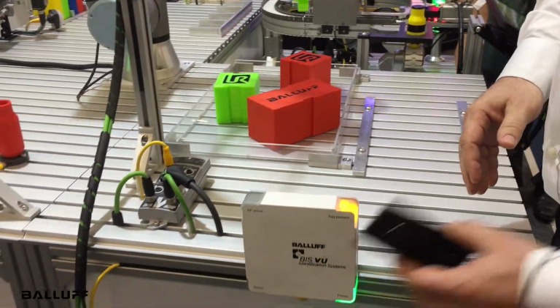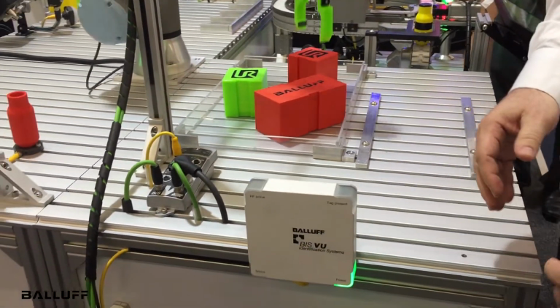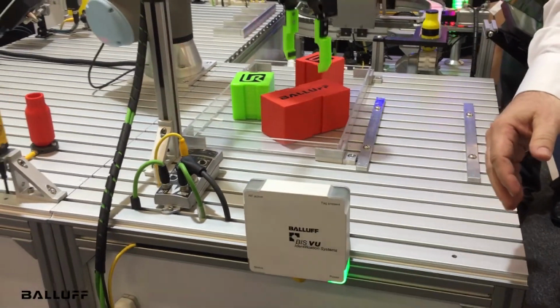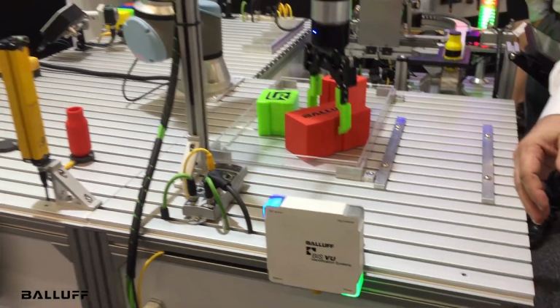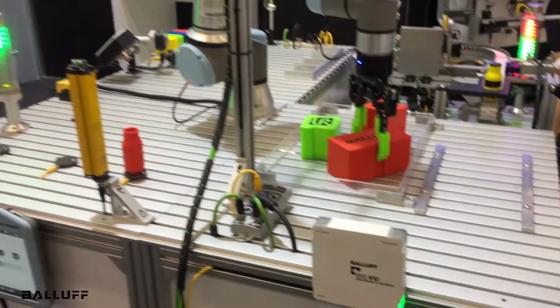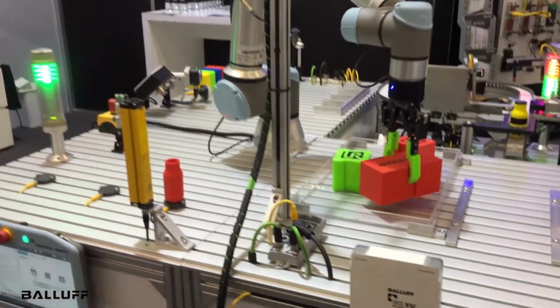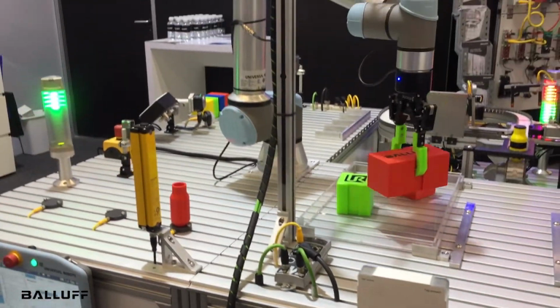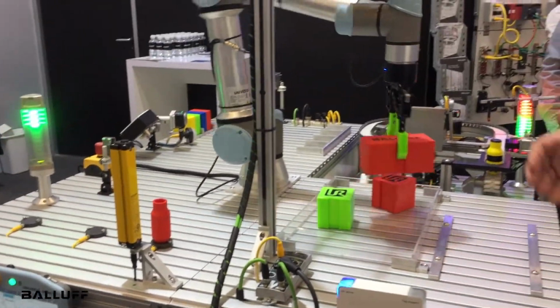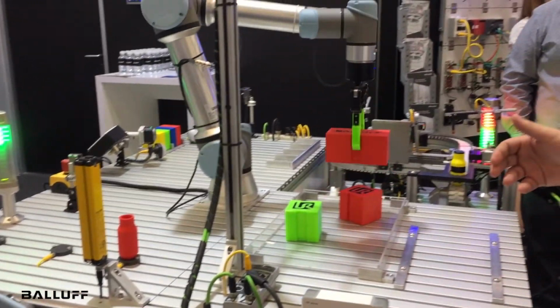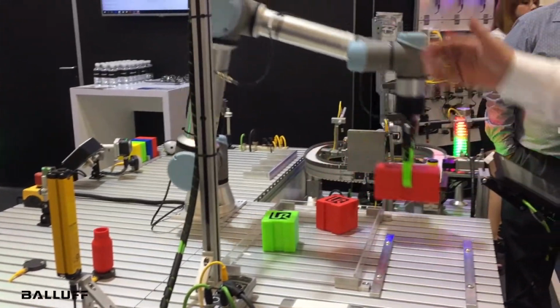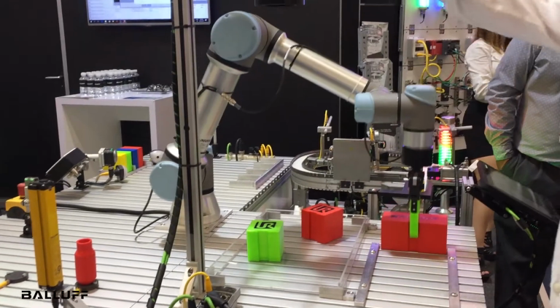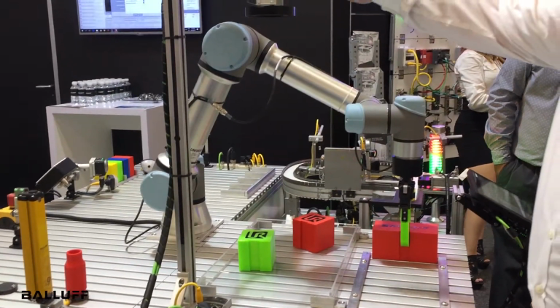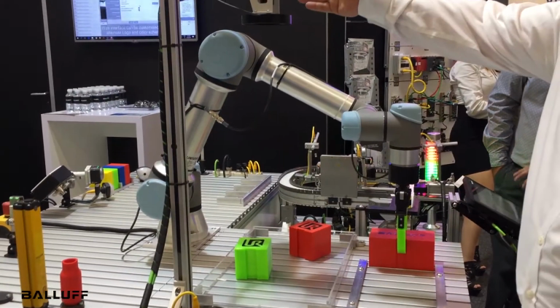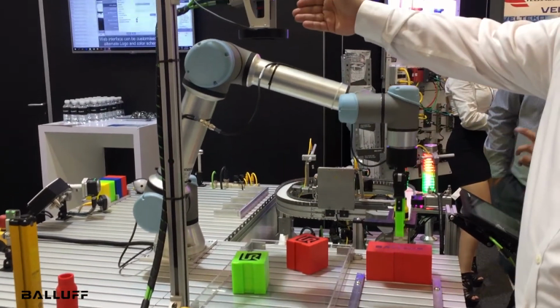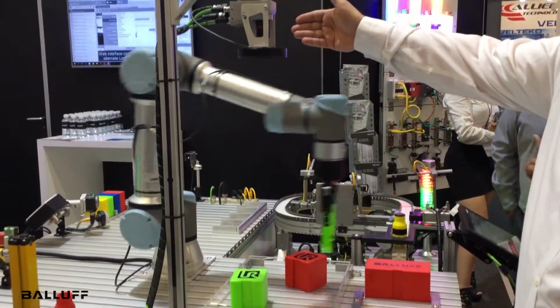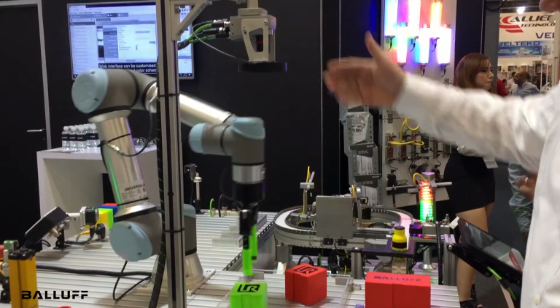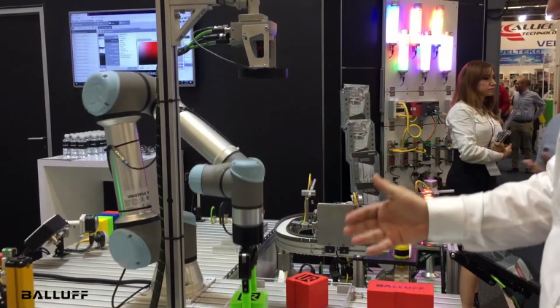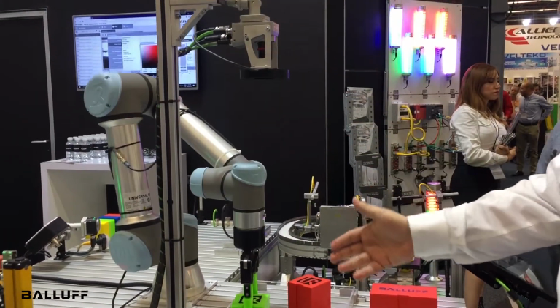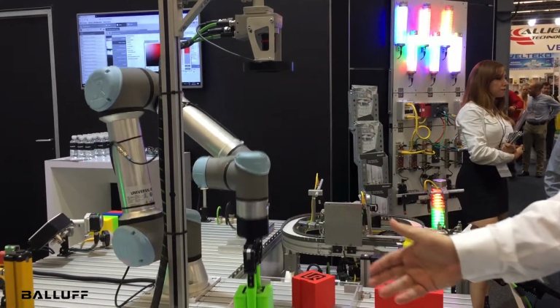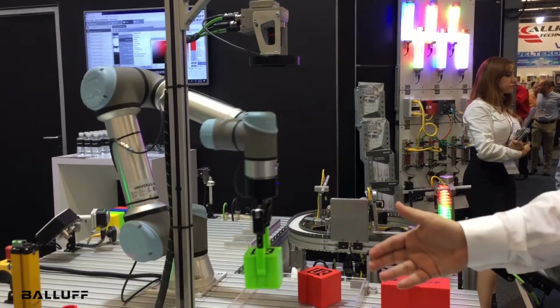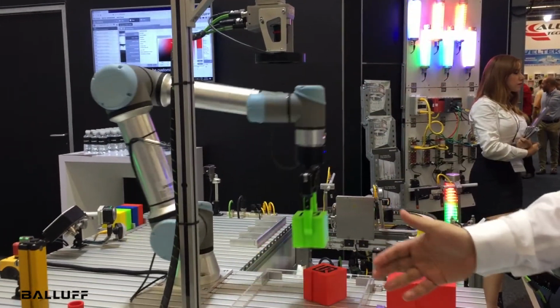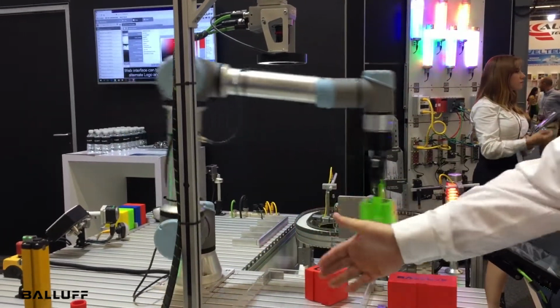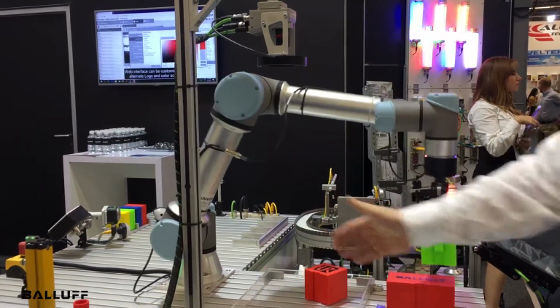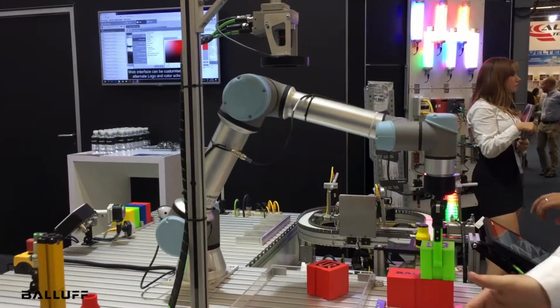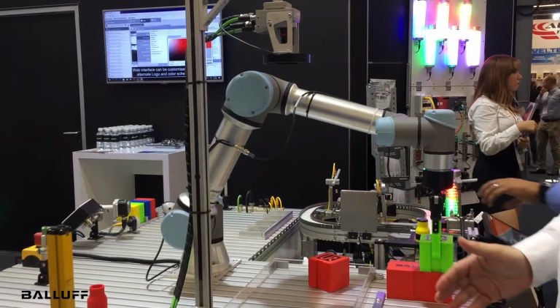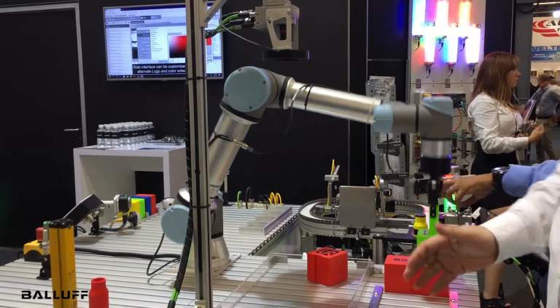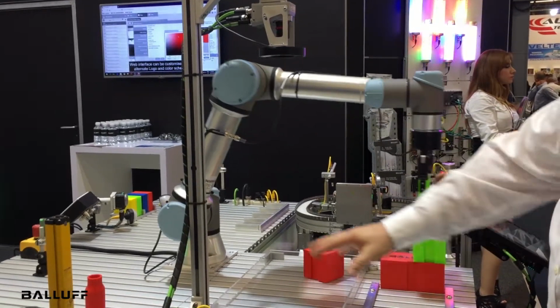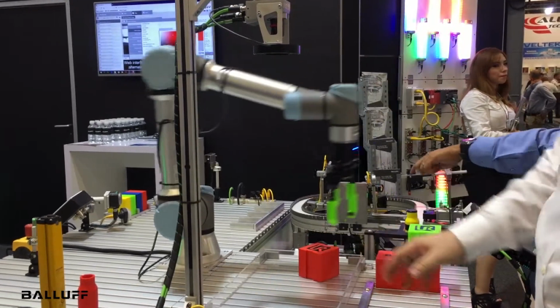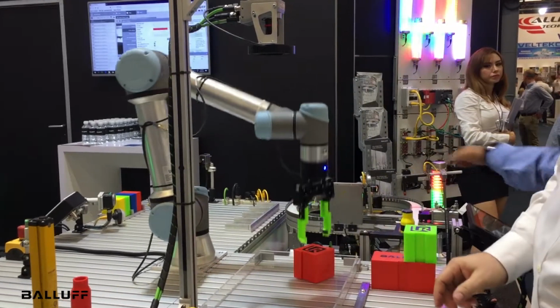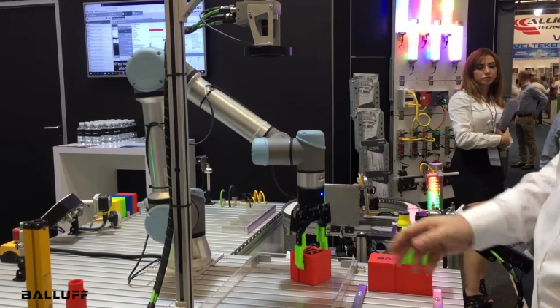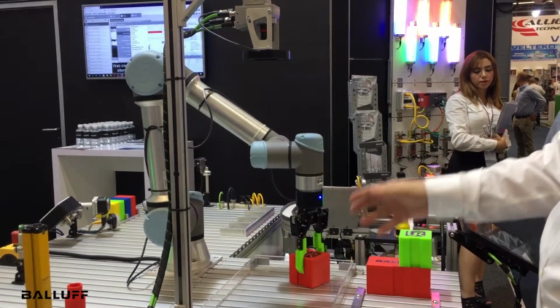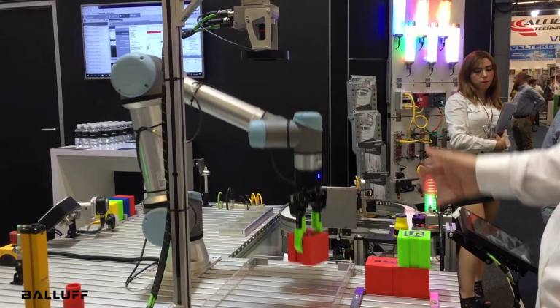By providing the RFID, the process has now started. We're using a vision camera so that the robot can find the blocks in any position and then stack them.